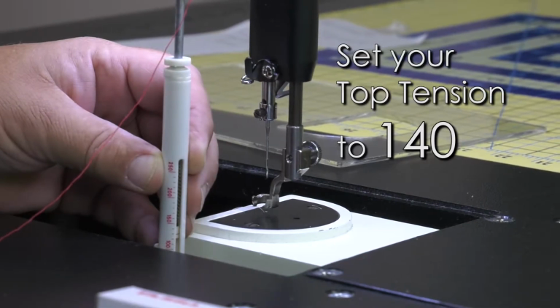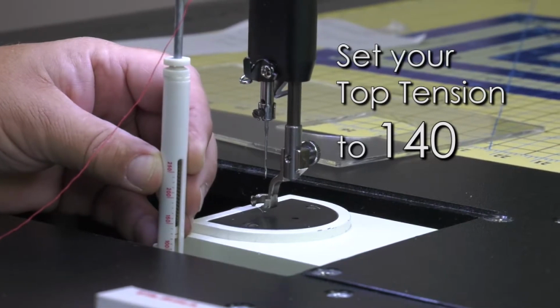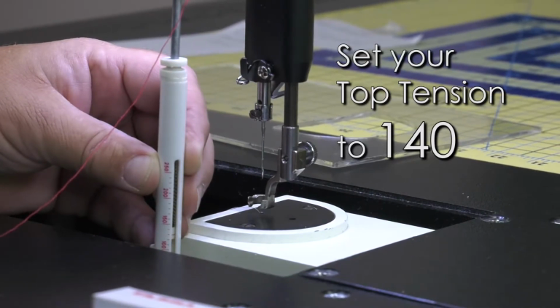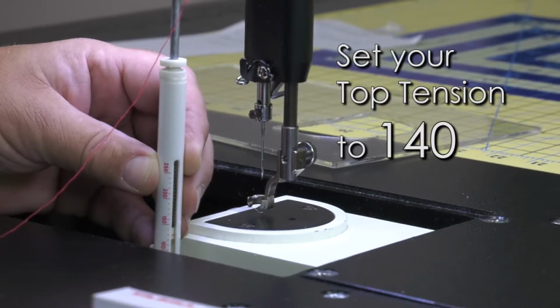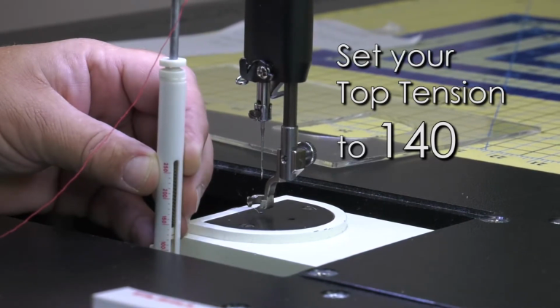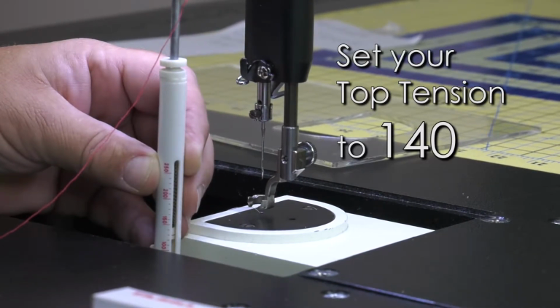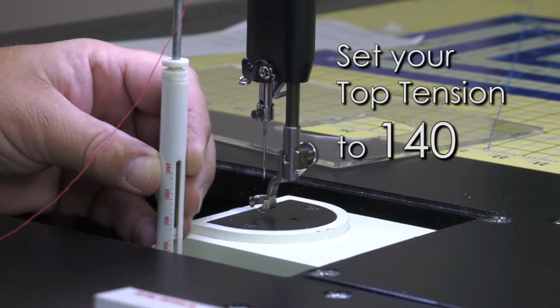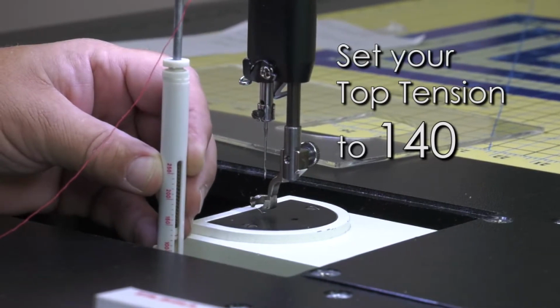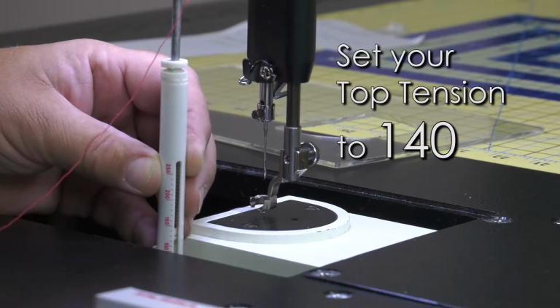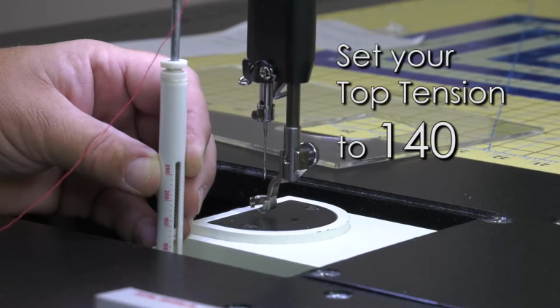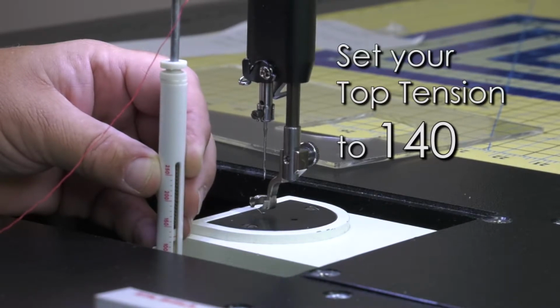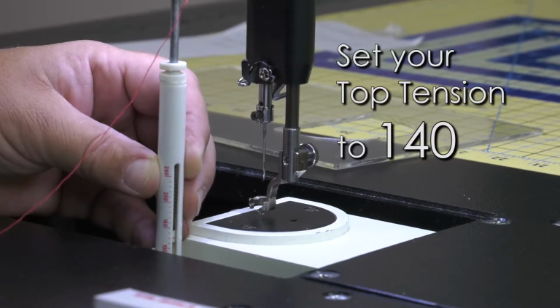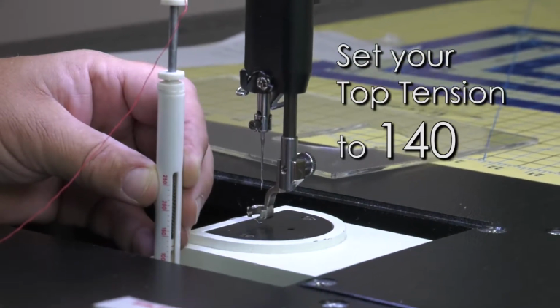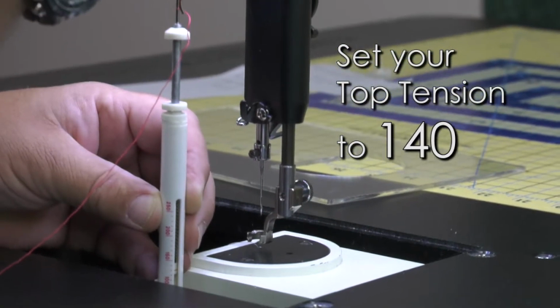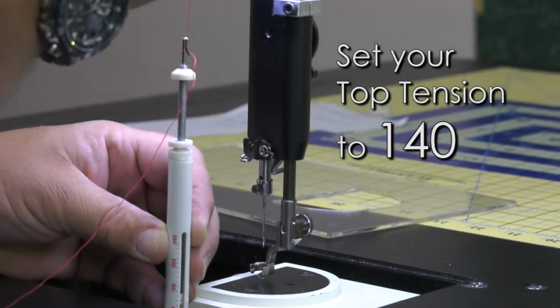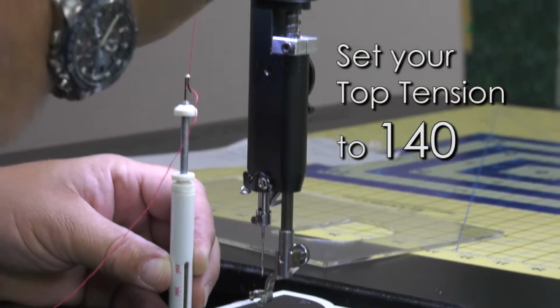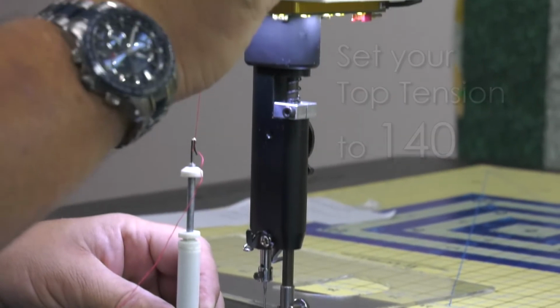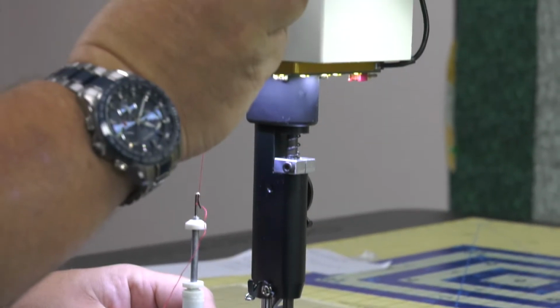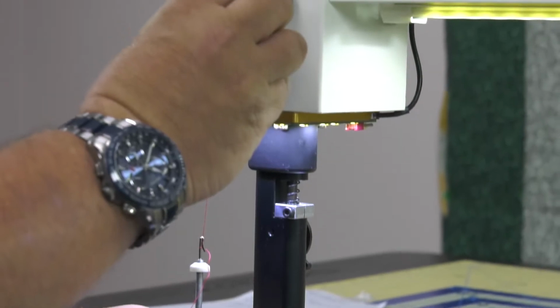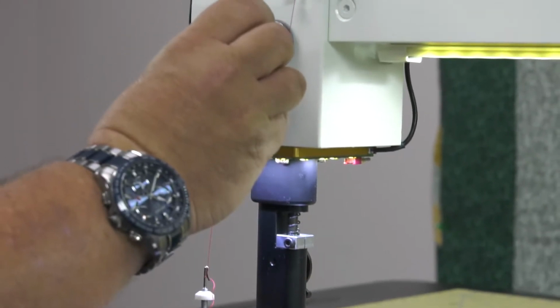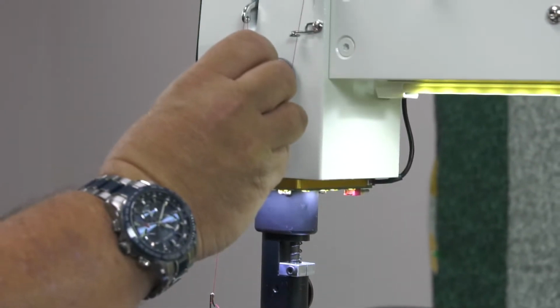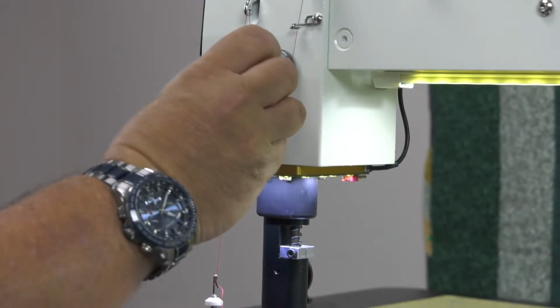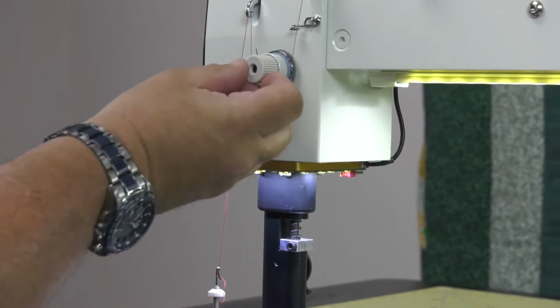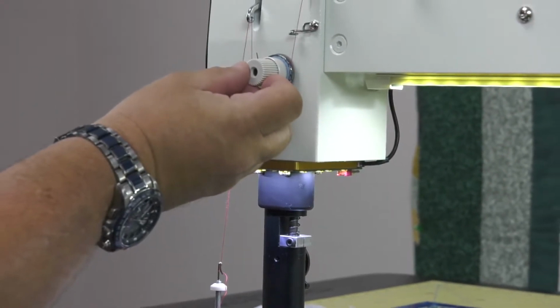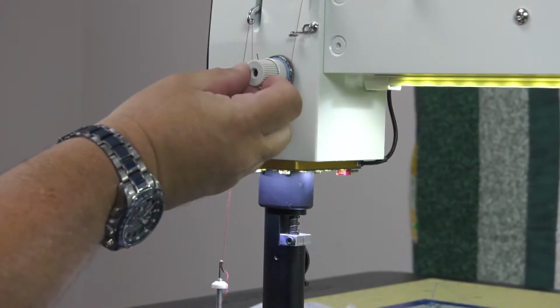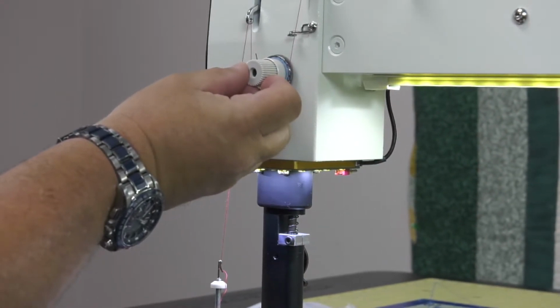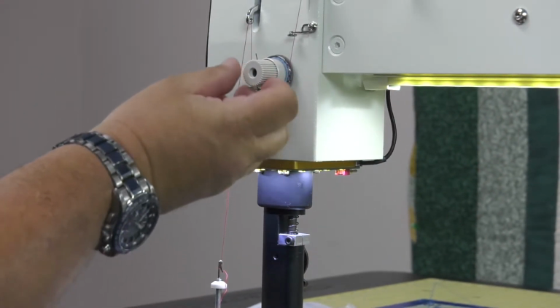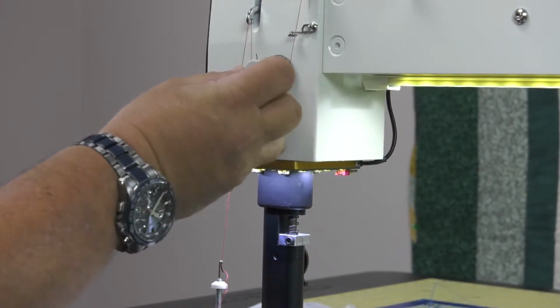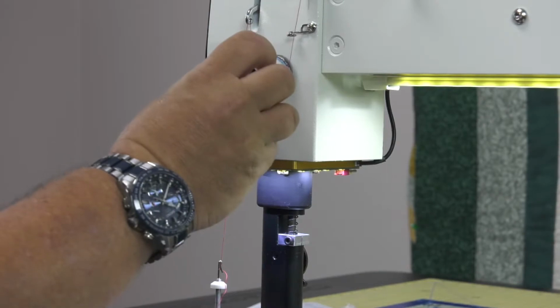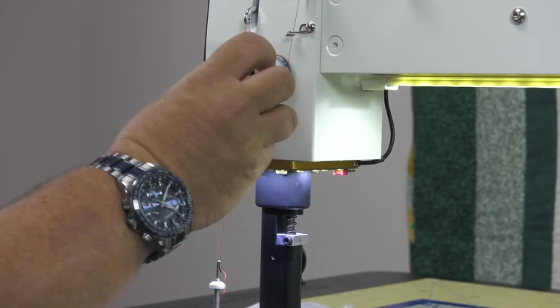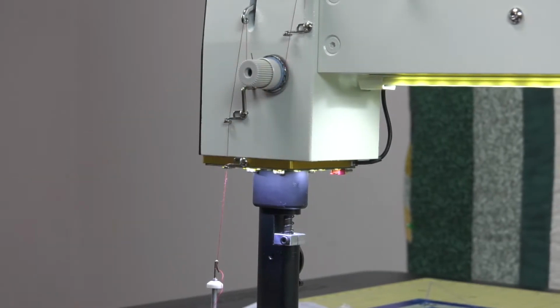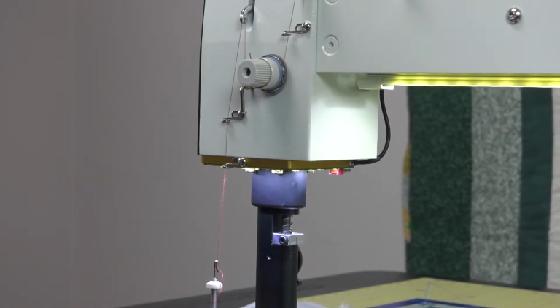If we want to adjust the tension lighter or heavier, we're going to do it on your main tension gauge up here. We're going to turn it to the right for more tension and we're going to turn it to the left for less tension.